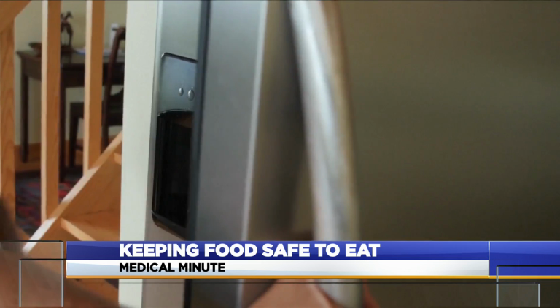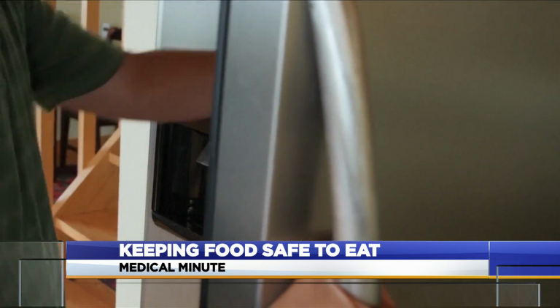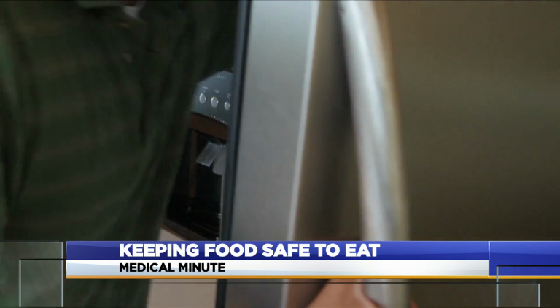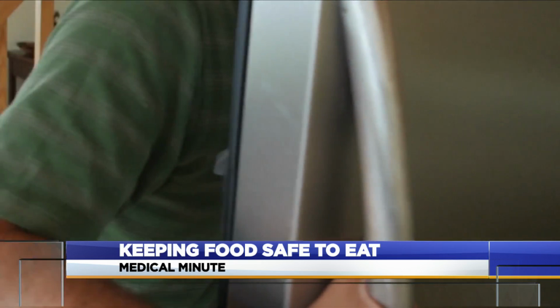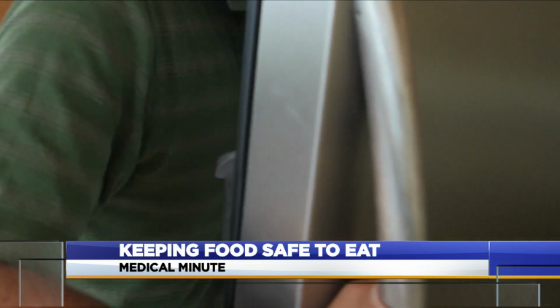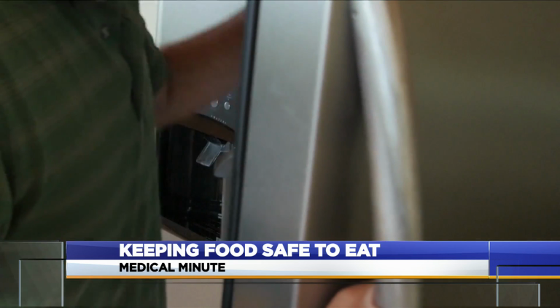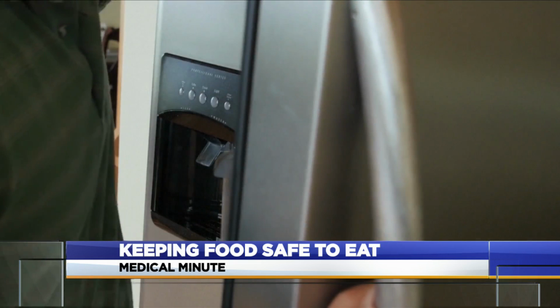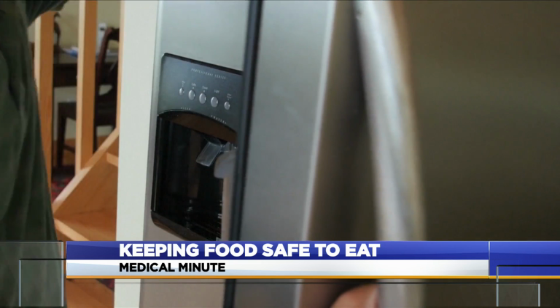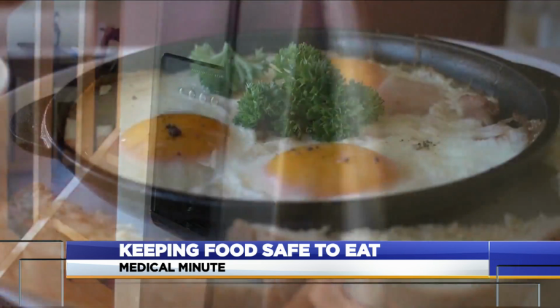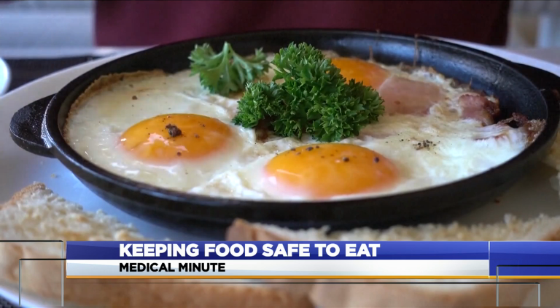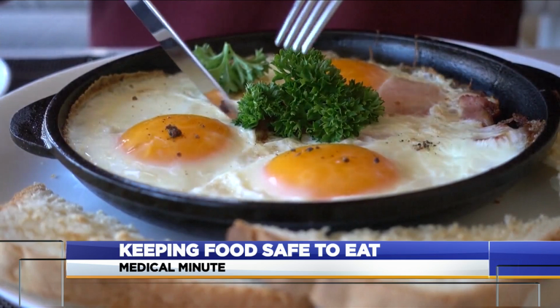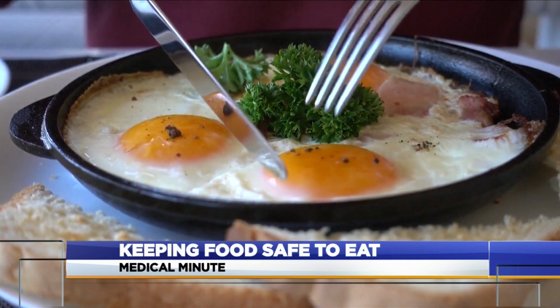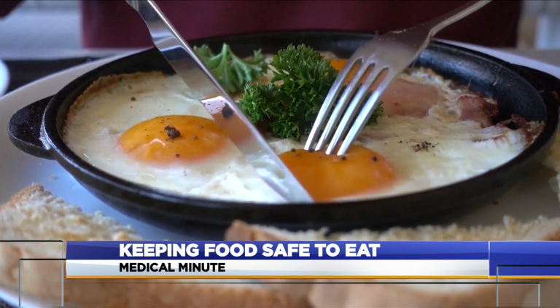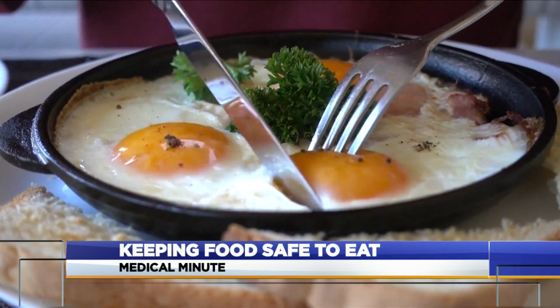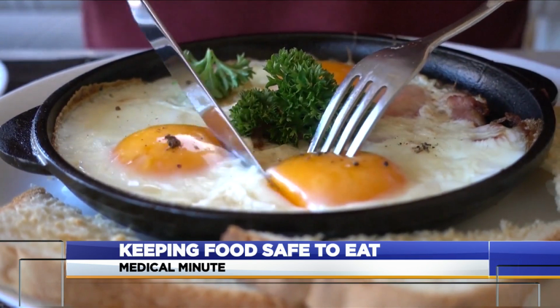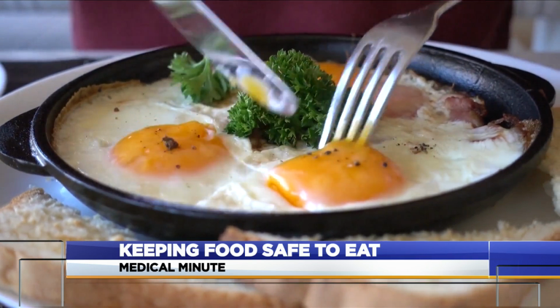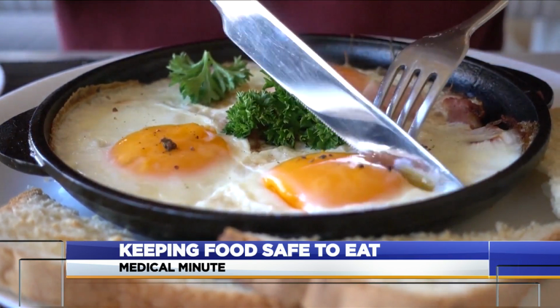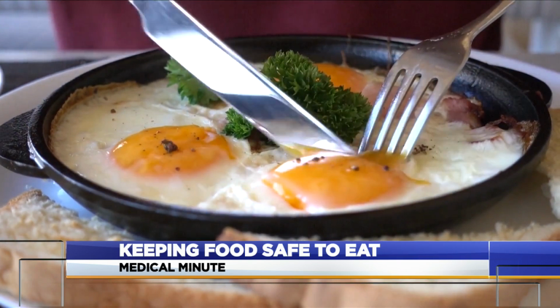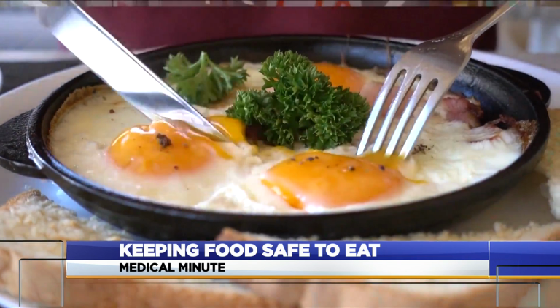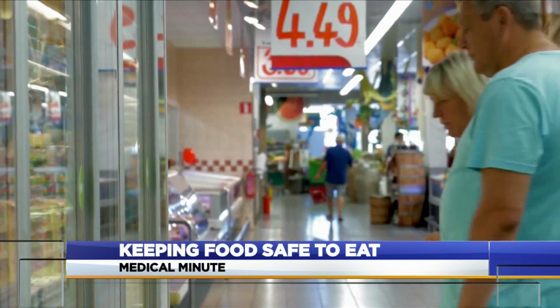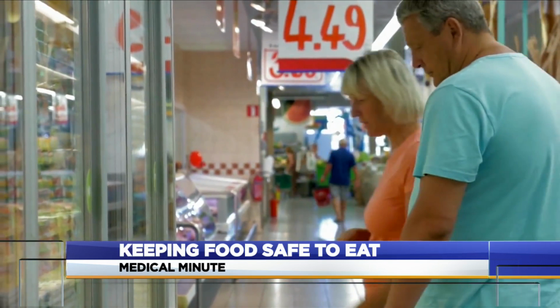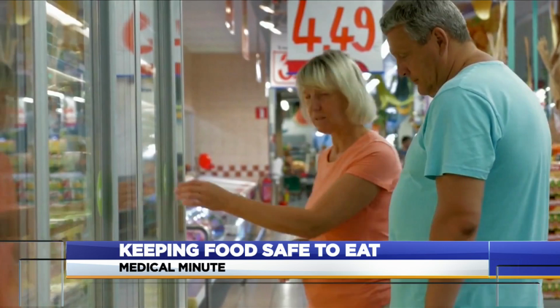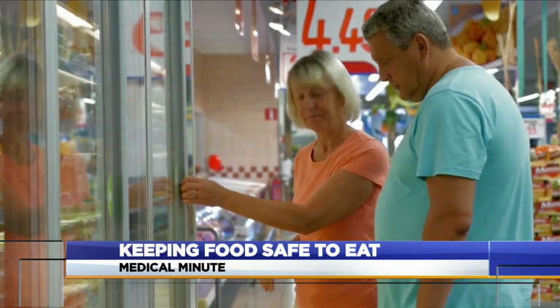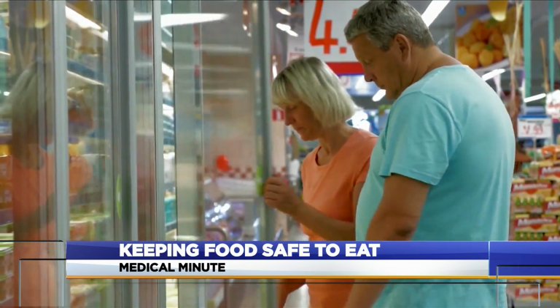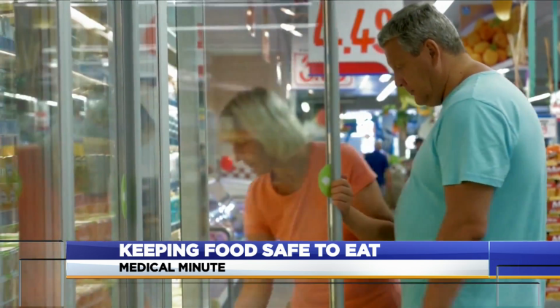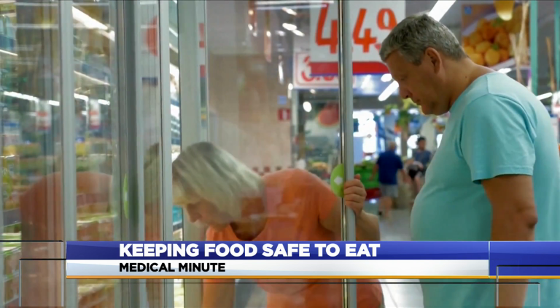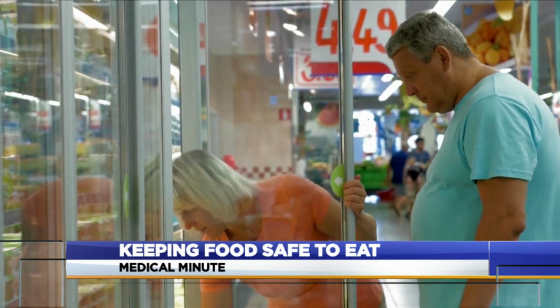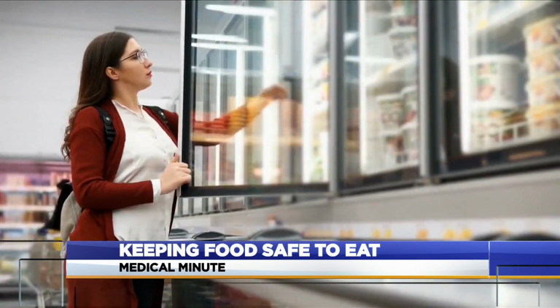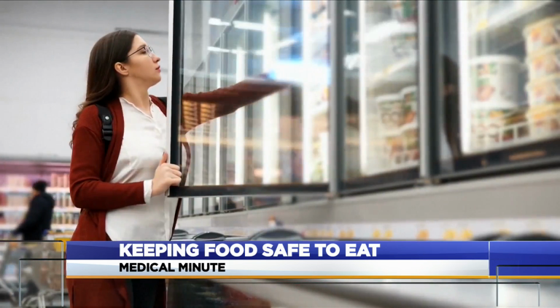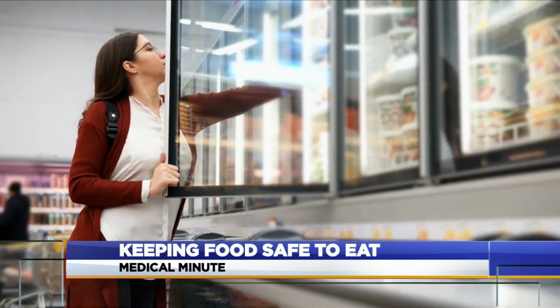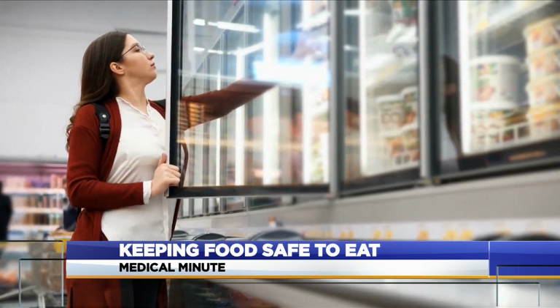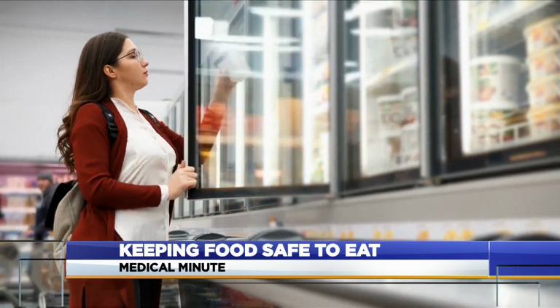Eggs and egg dishes can be trickier. After taking them out of the refrigerator, they need to be reheated to 165 degrees Fahrenheit before serving. Another option is to use pasteurized eggs found in the refrigerator or frozen food section at the supermarket.